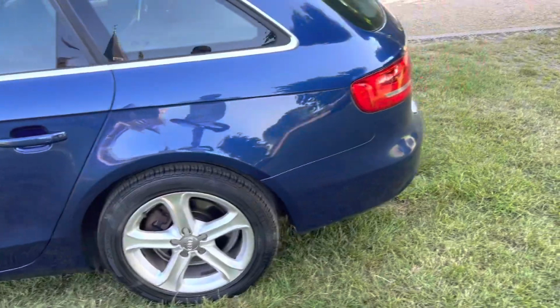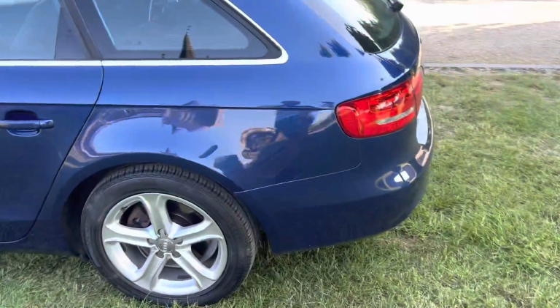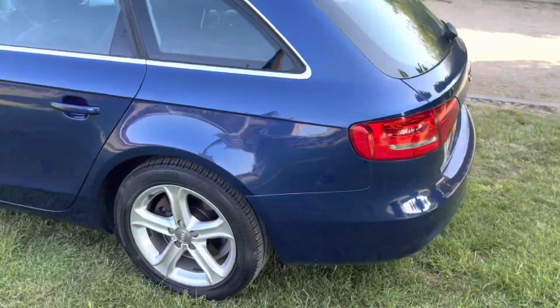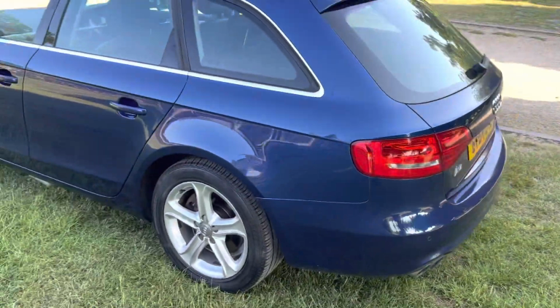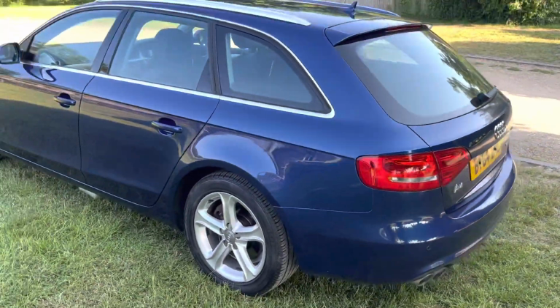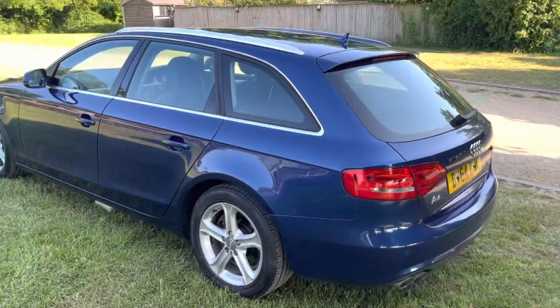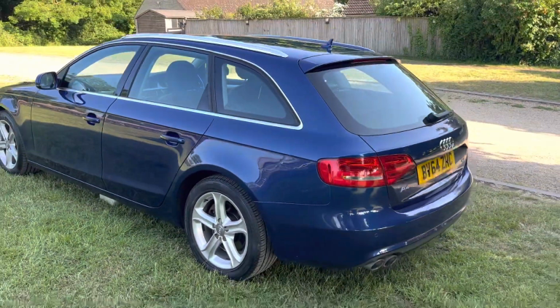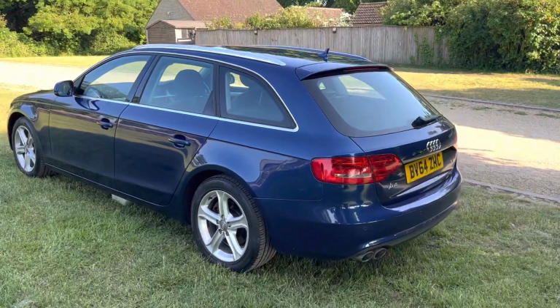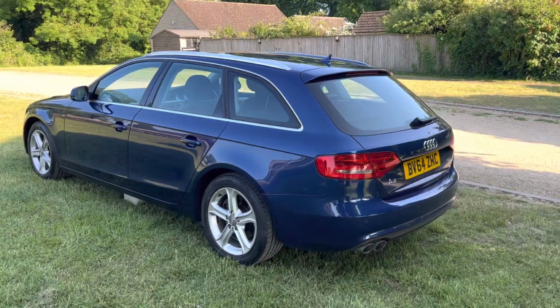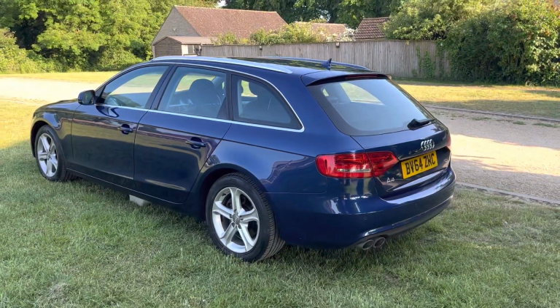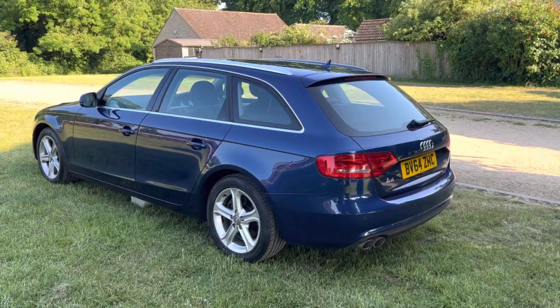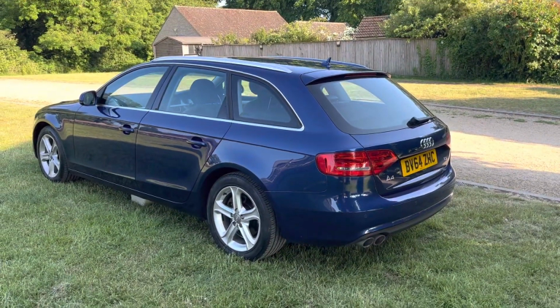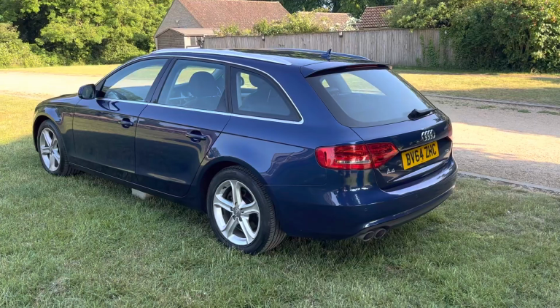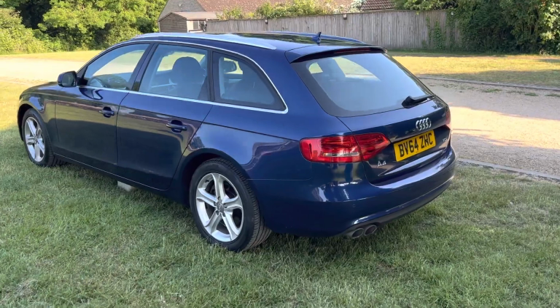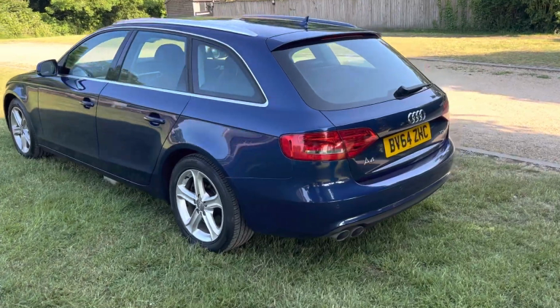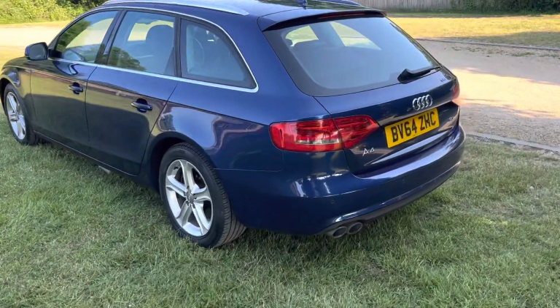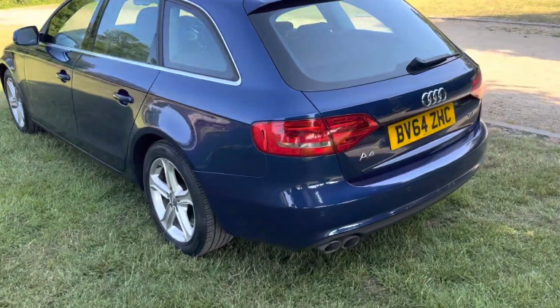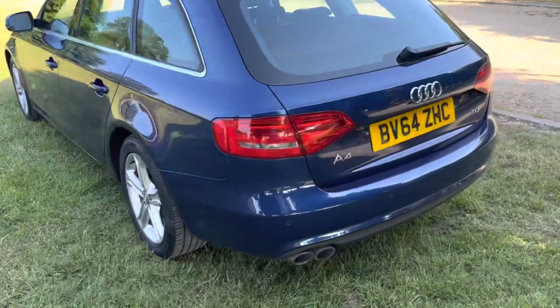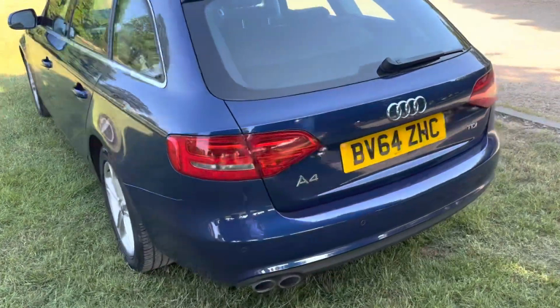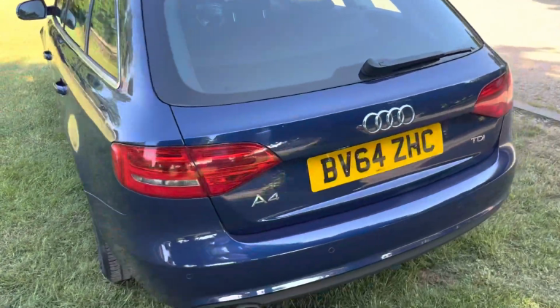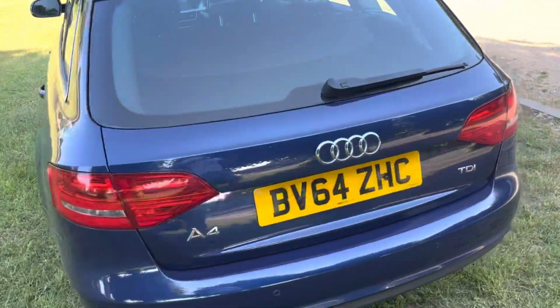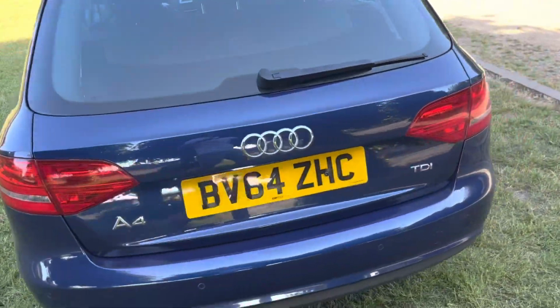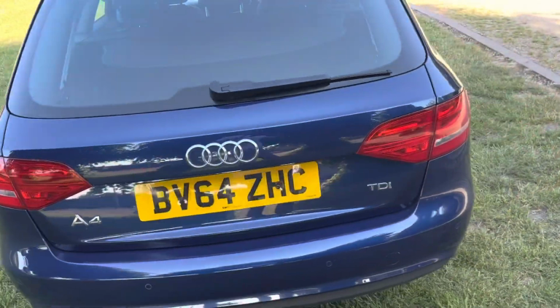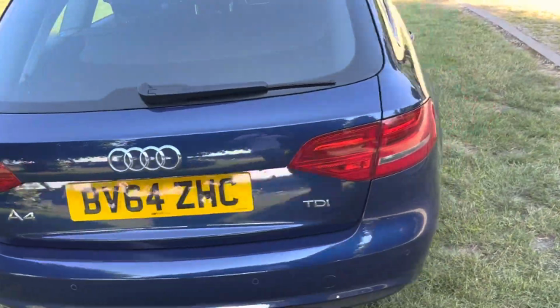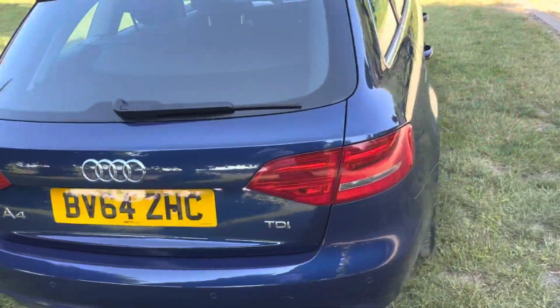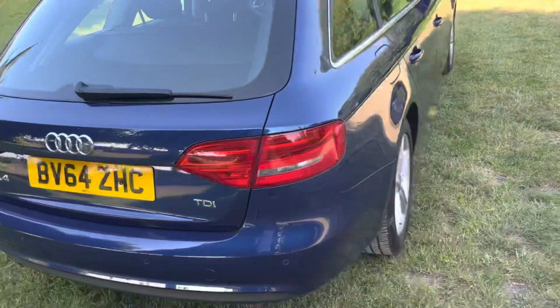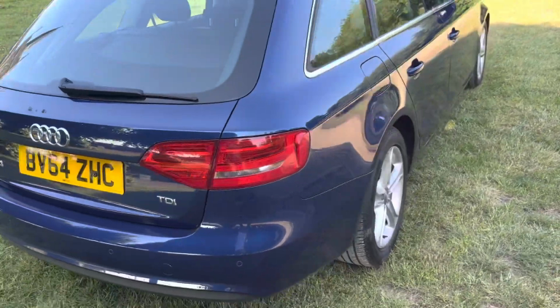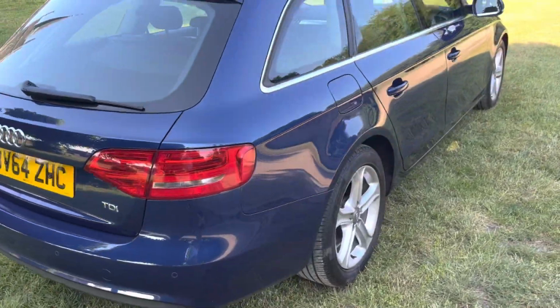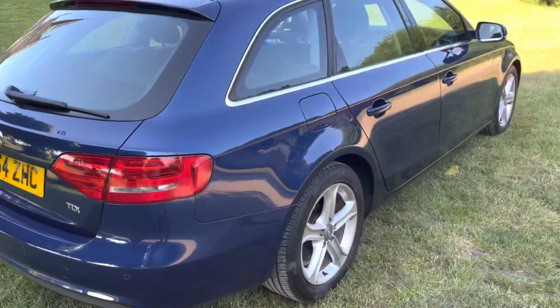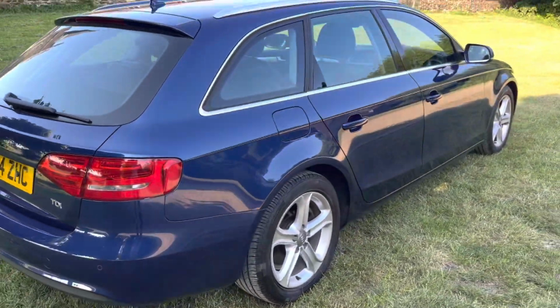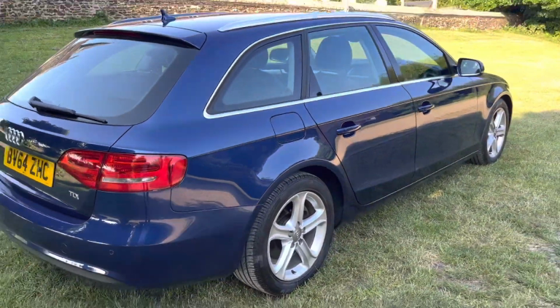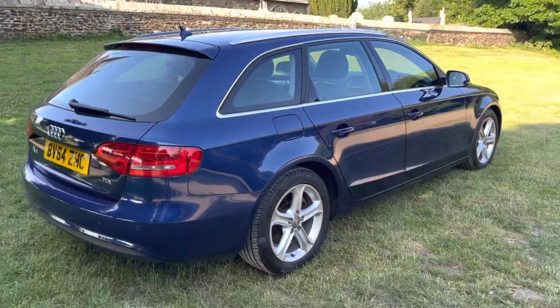Really nice spec car — it has parking sensors, satellite navigation, cruise control, and an electric tailgate. It's great on fuel and very cheap to run and maintain.